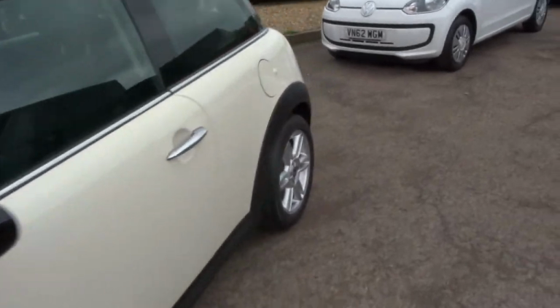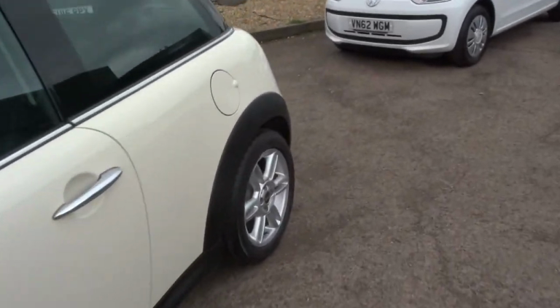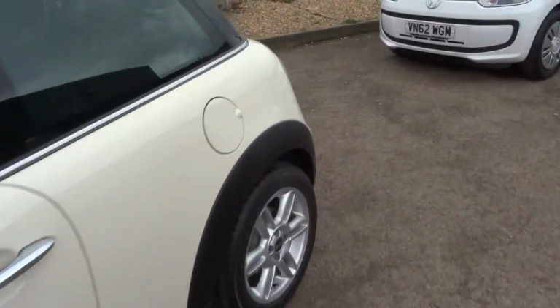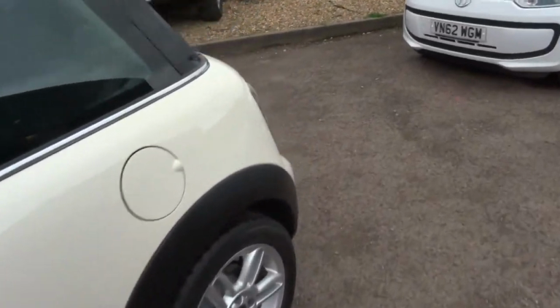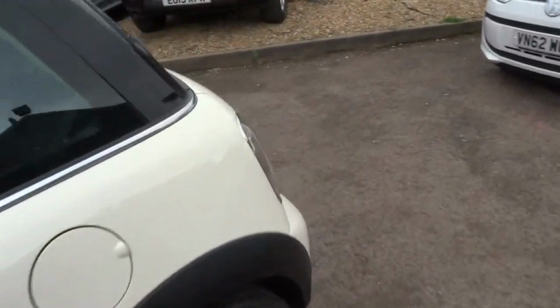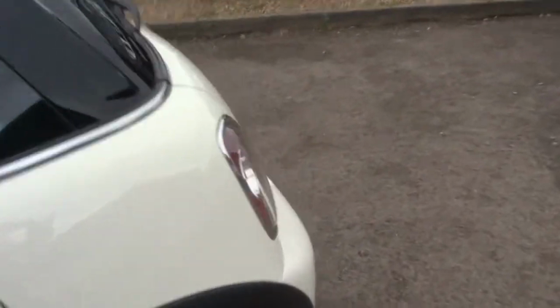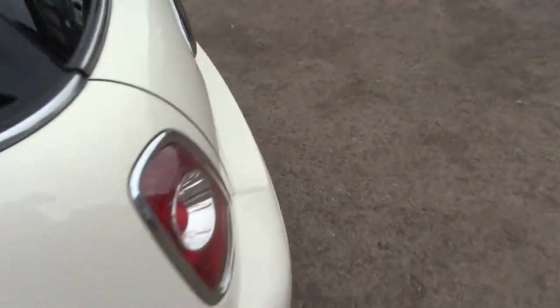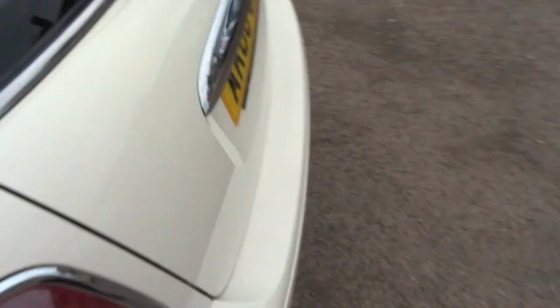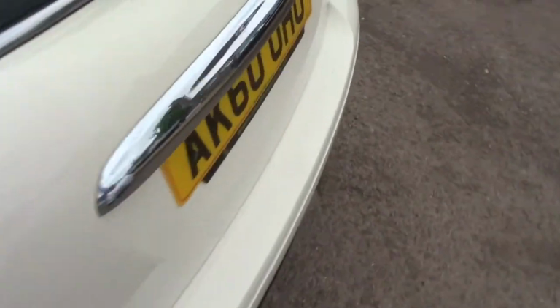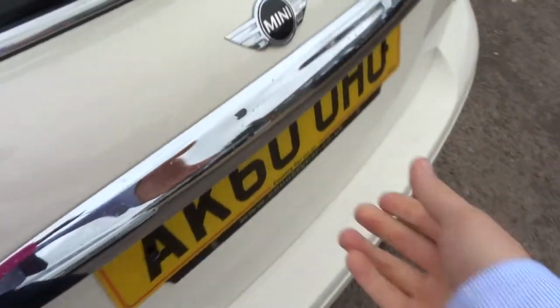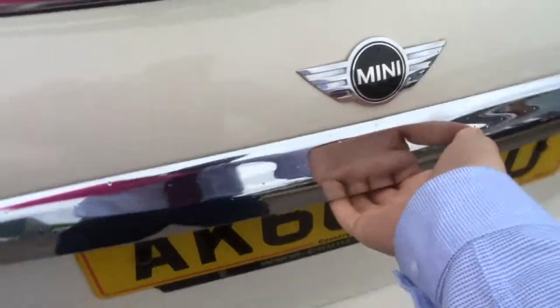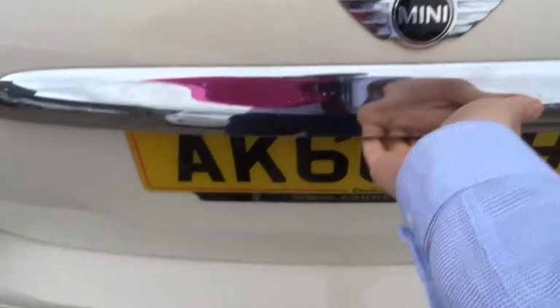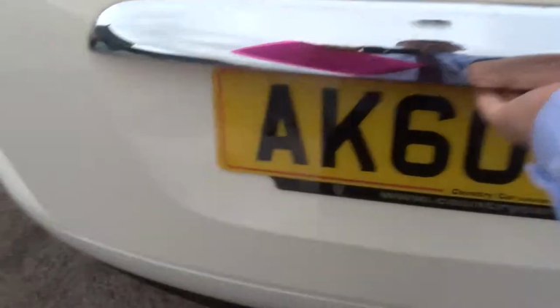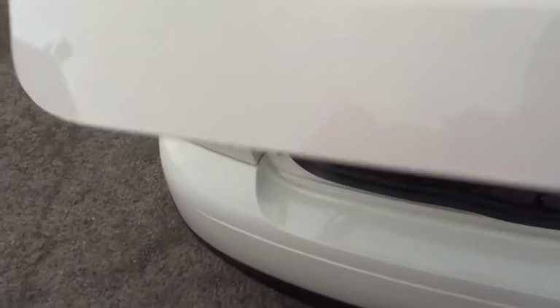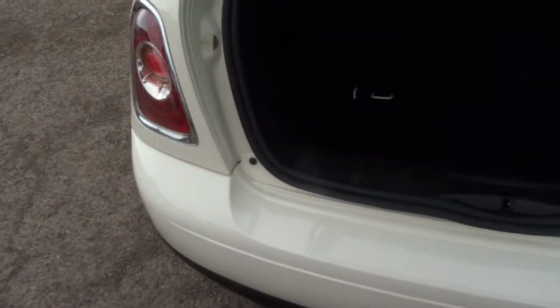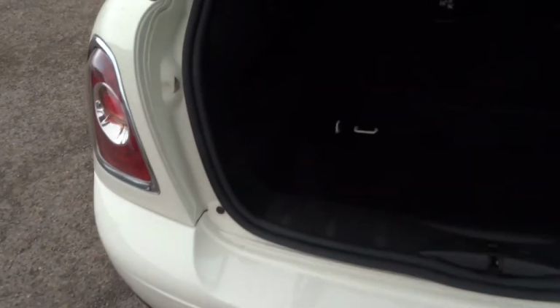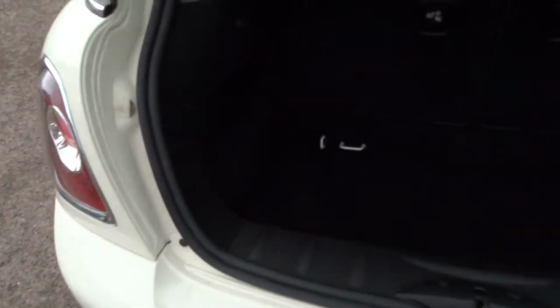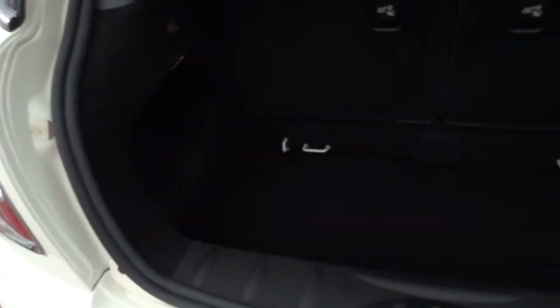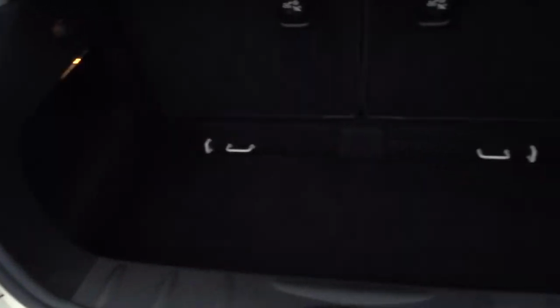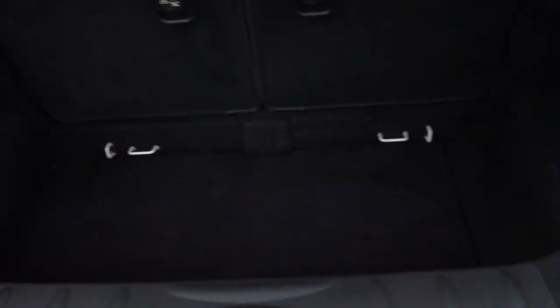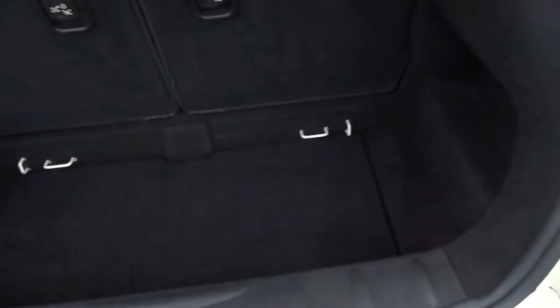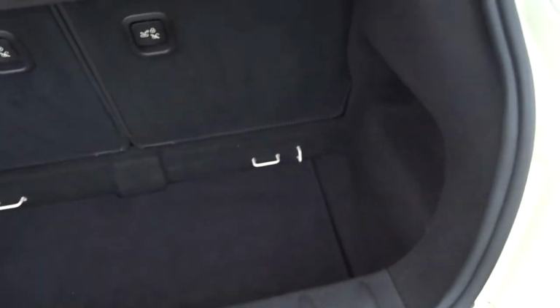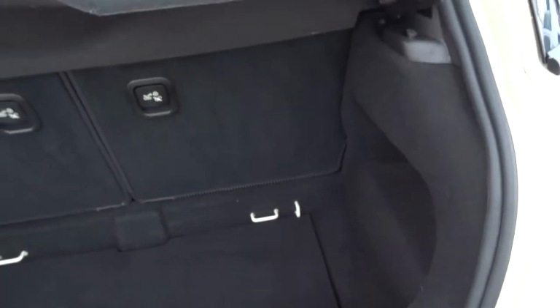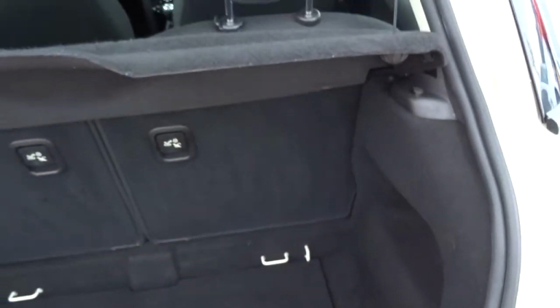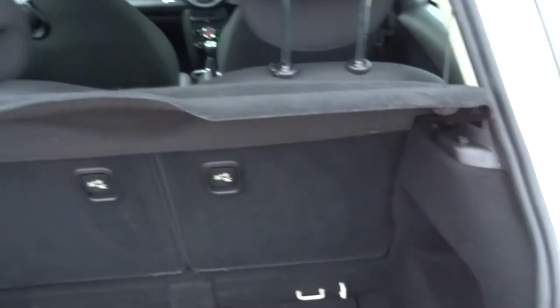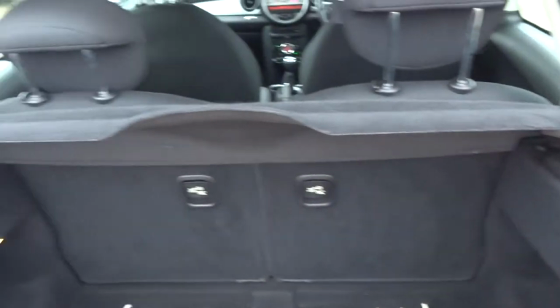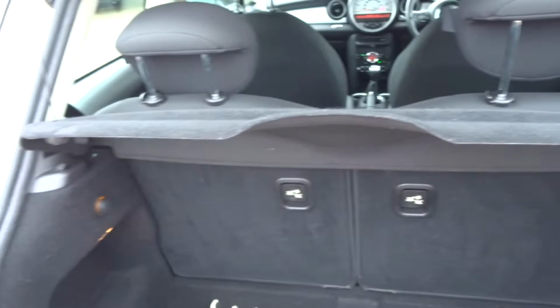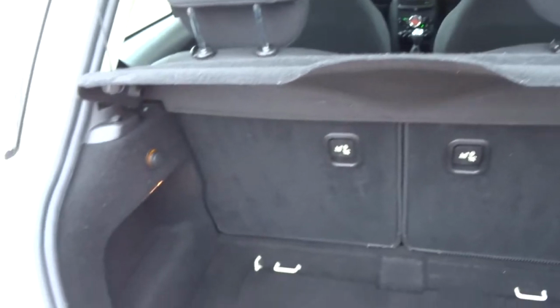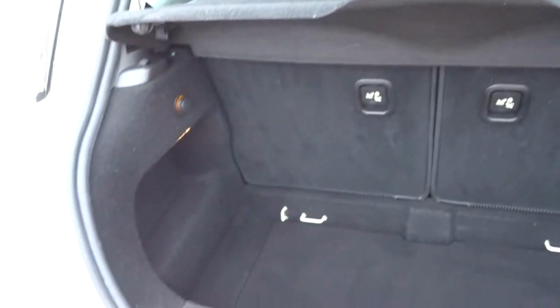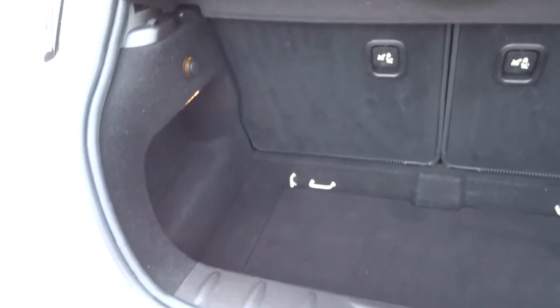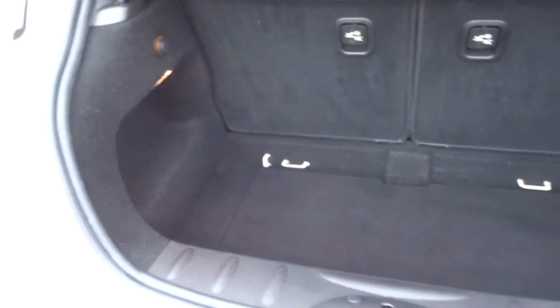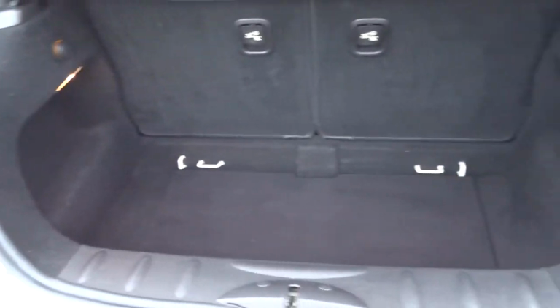Inside the boot, despite the fact that it is a compact car, you do get a good sizeable boot. Your rear seats also fold down, giving you a flat working space if needed.